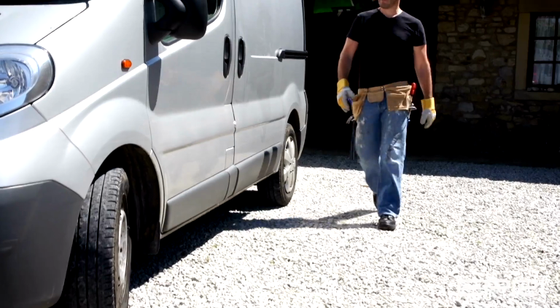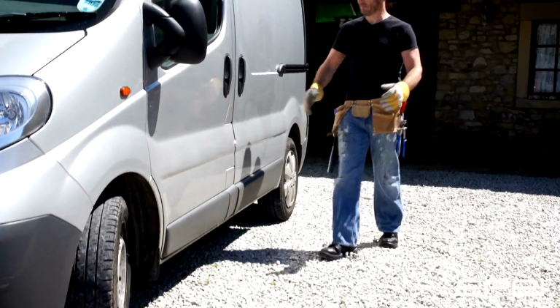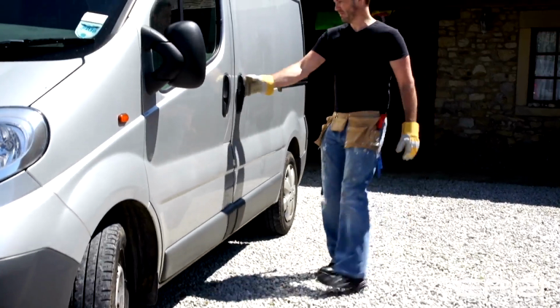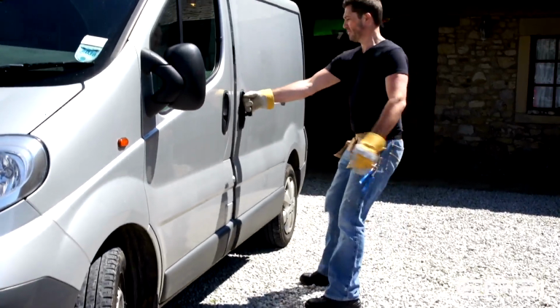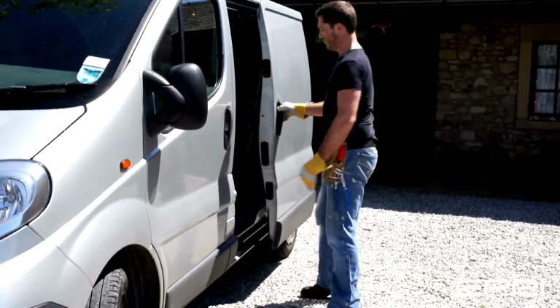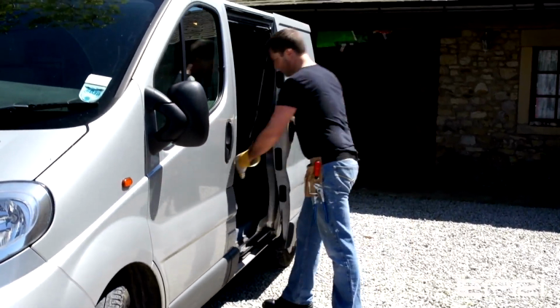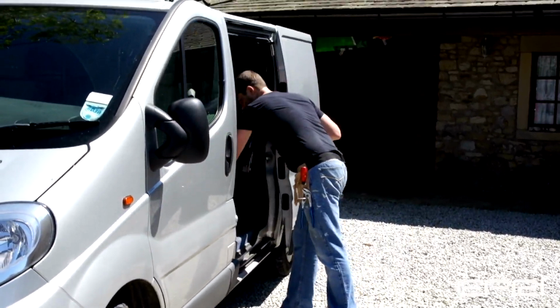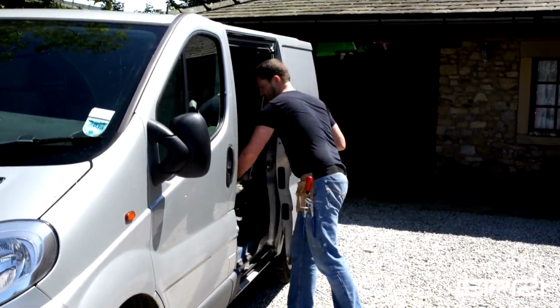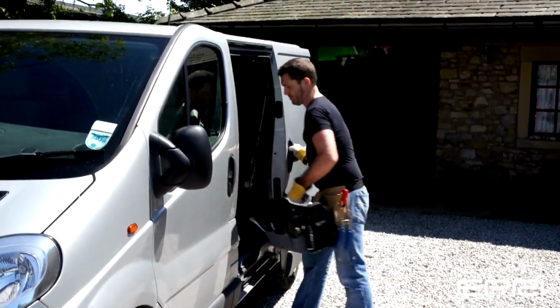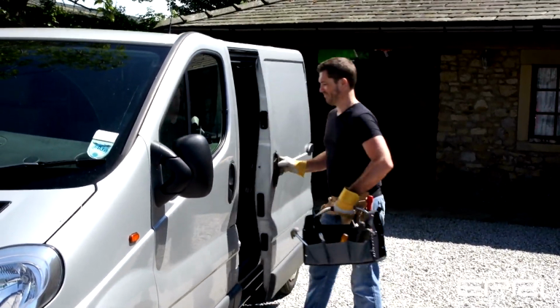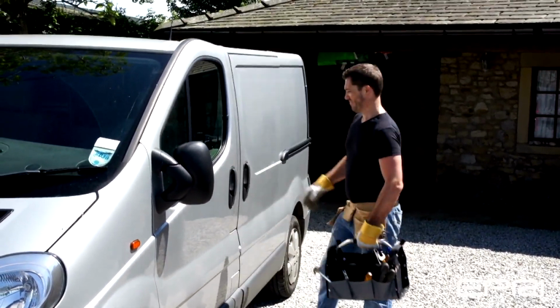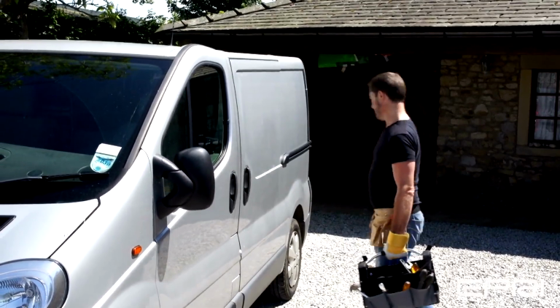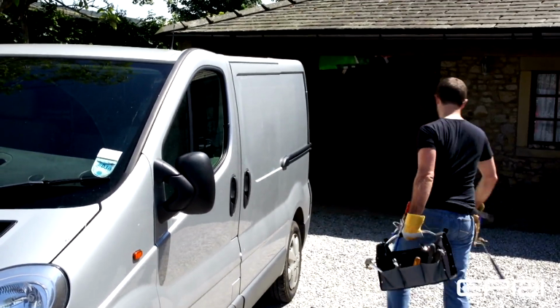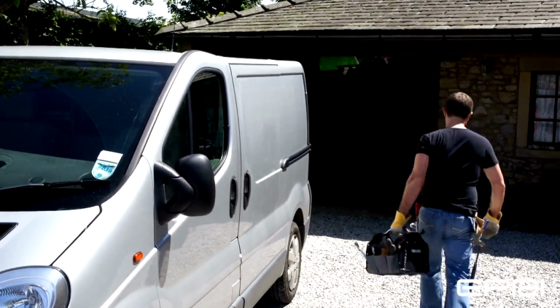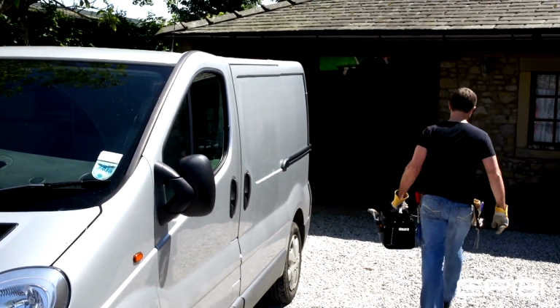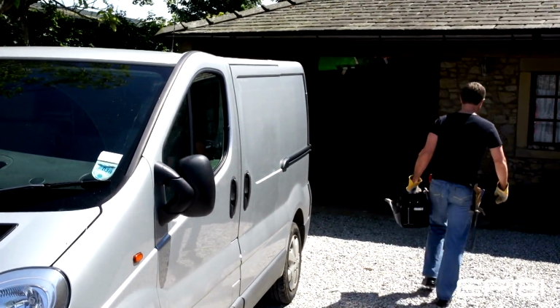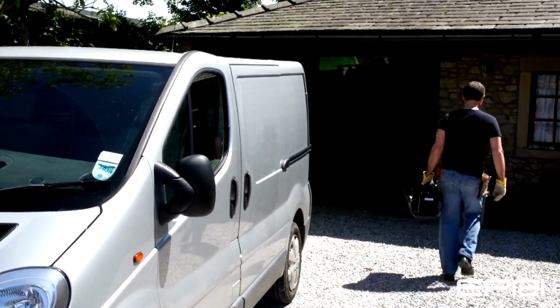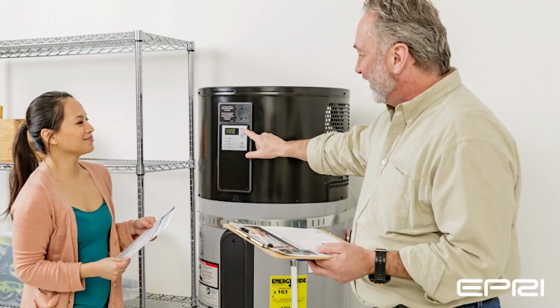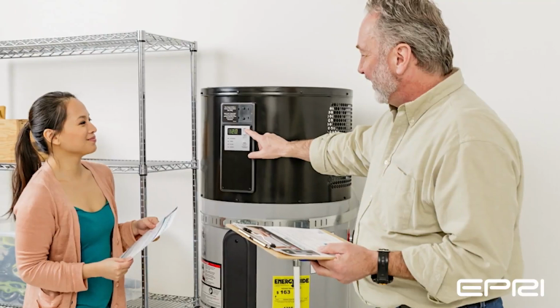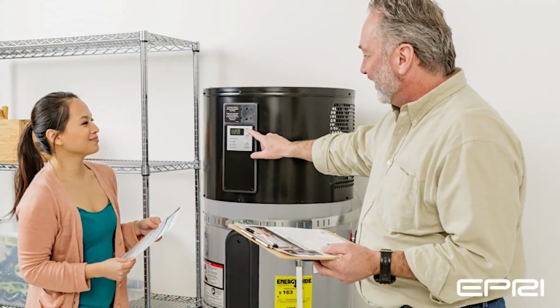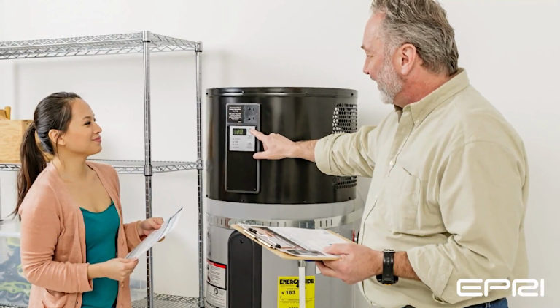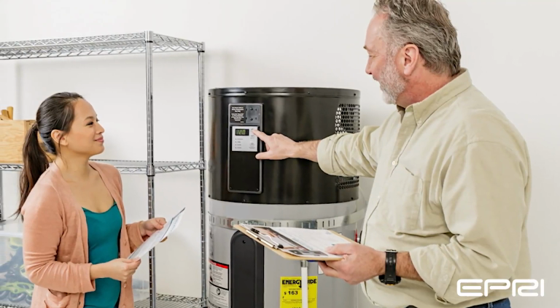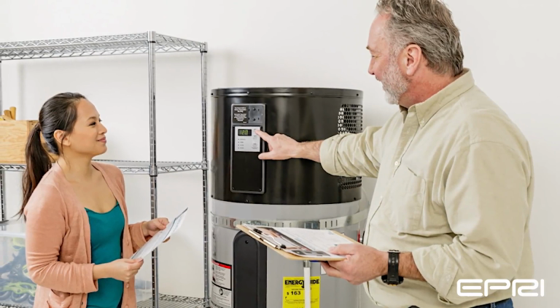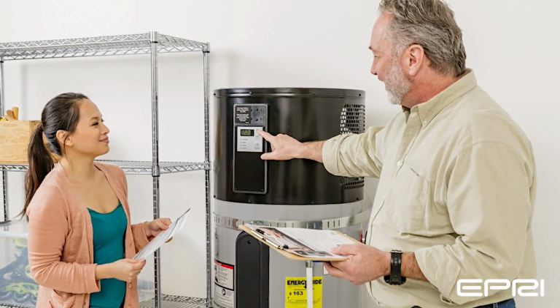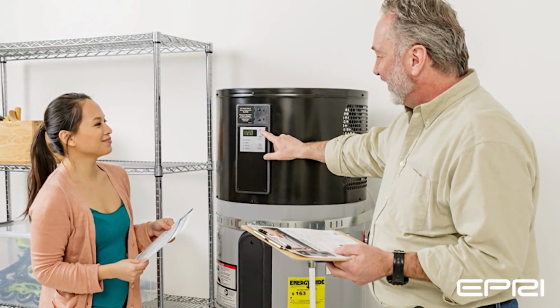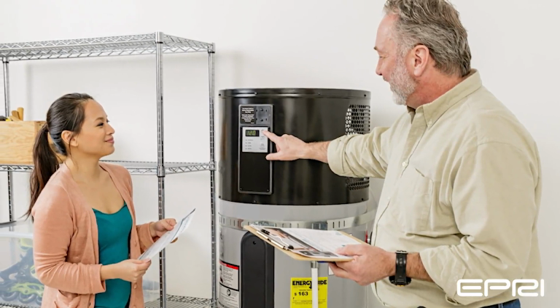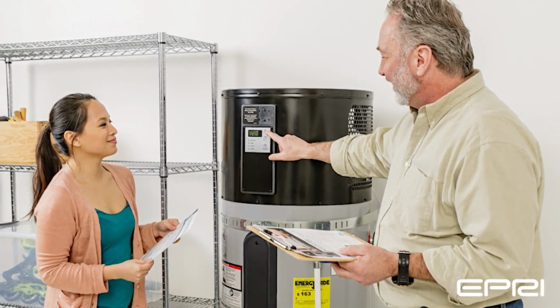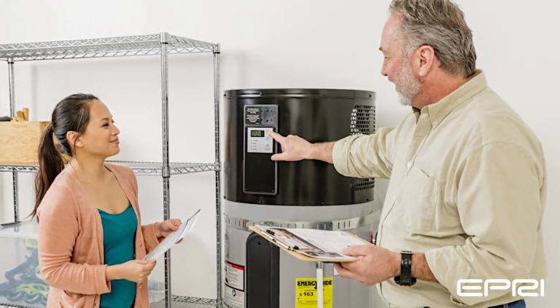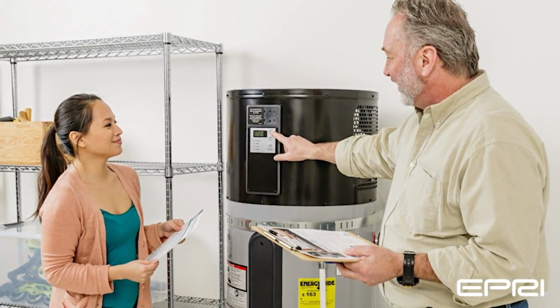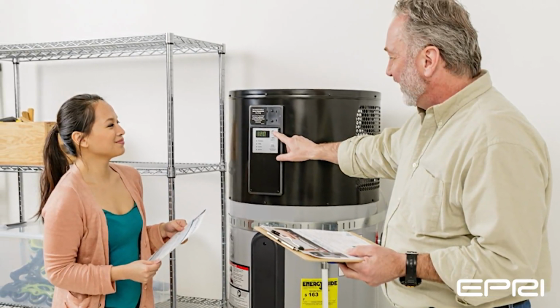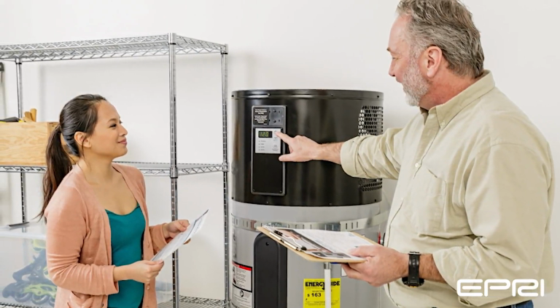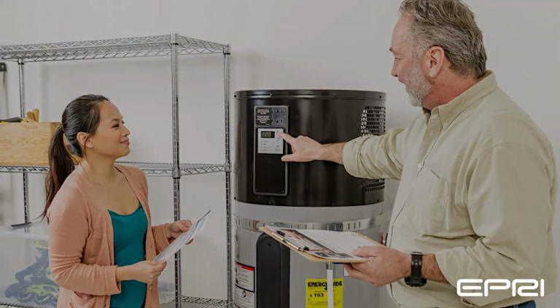A condensate return line must be installed to drain the condensate from the heat pump water heater. And of course, regular maintenance of the unit is needed to ensure optimal performance and to maximize operating life.